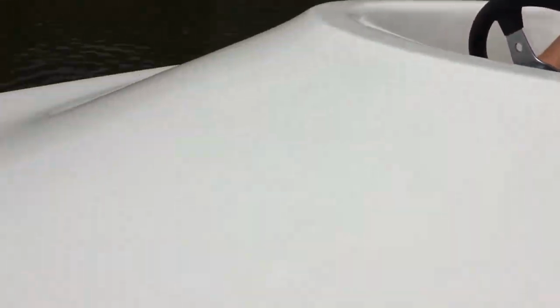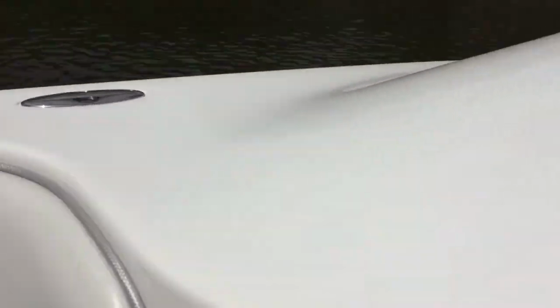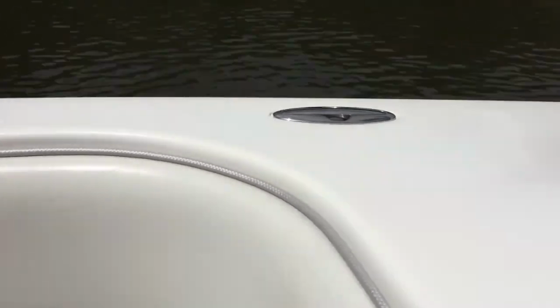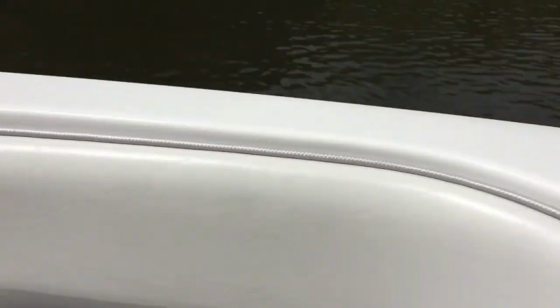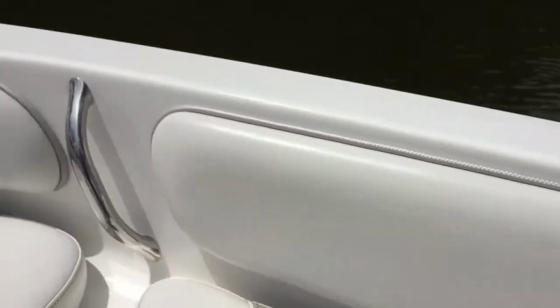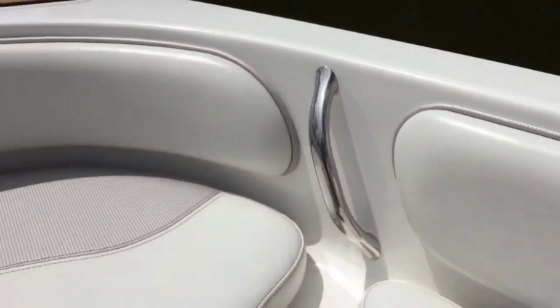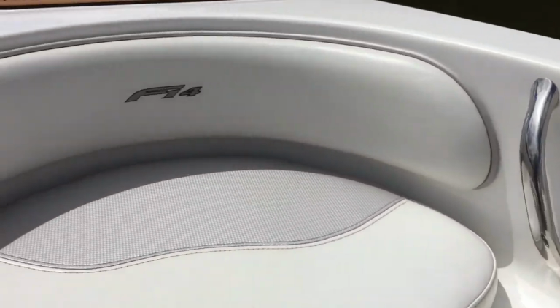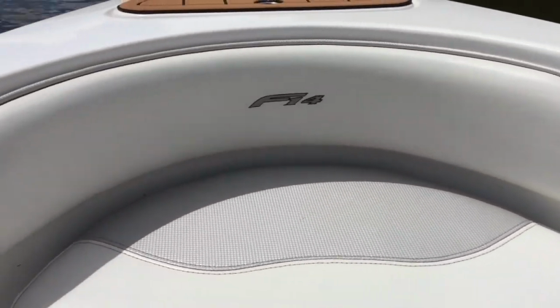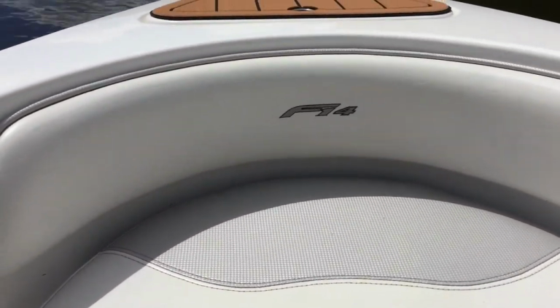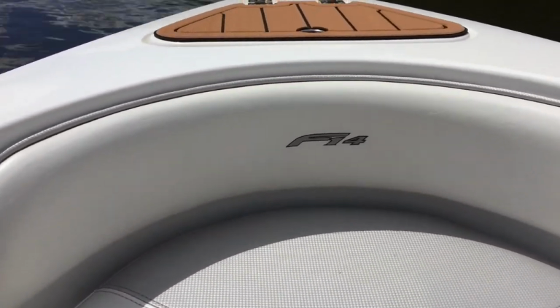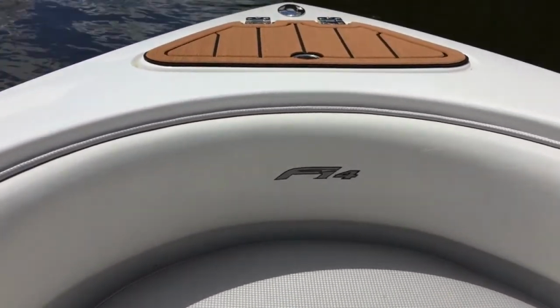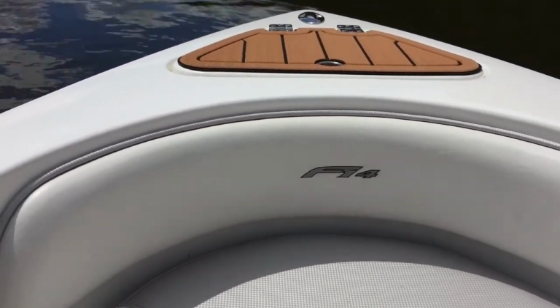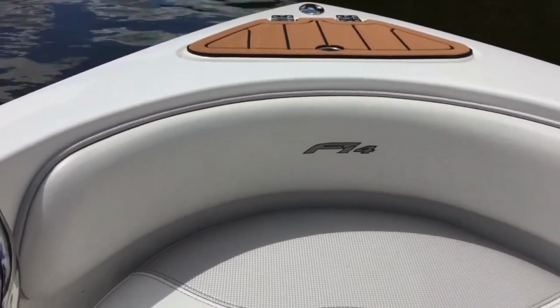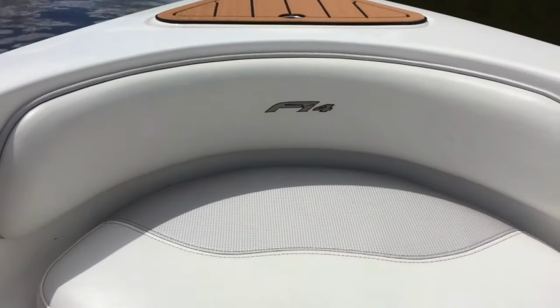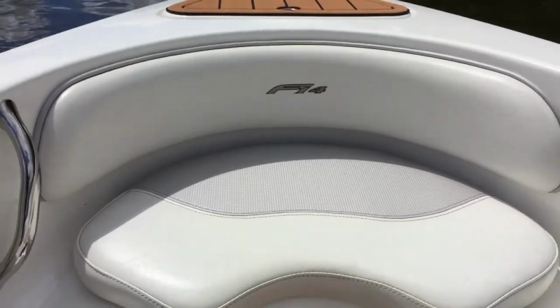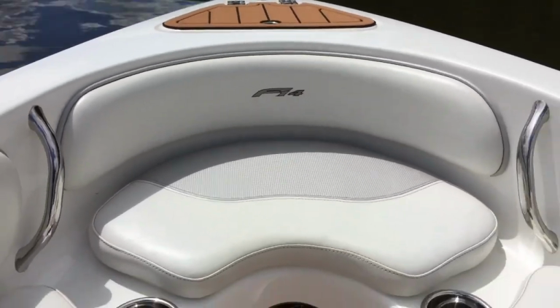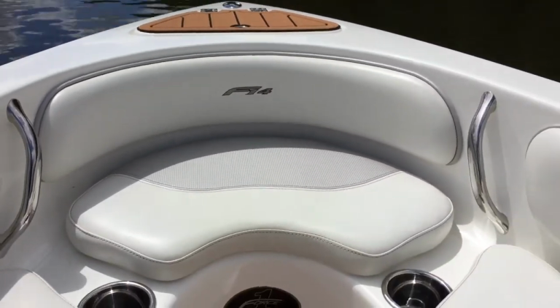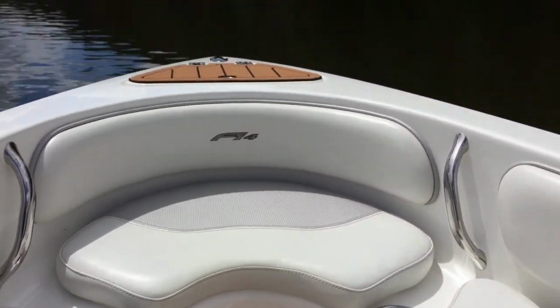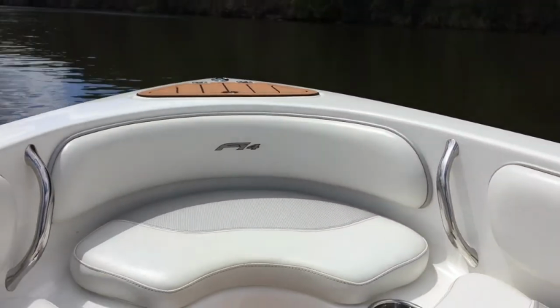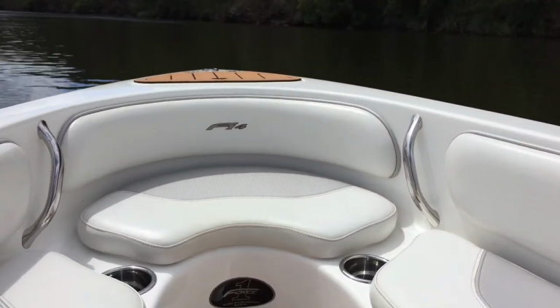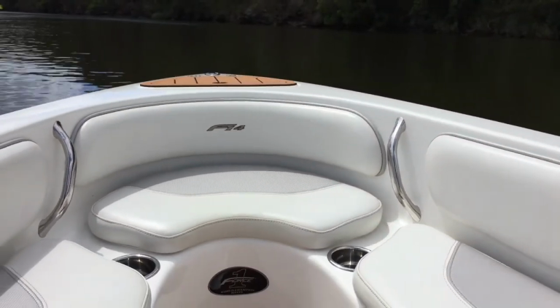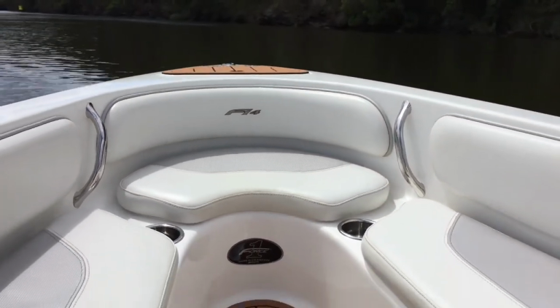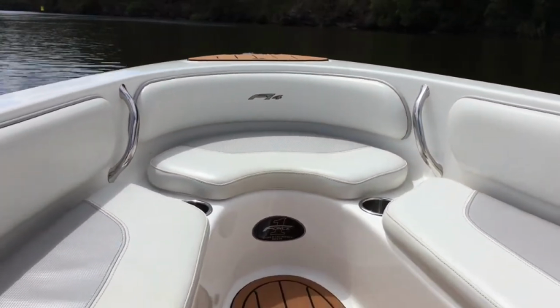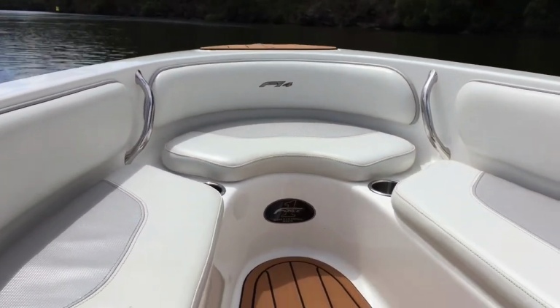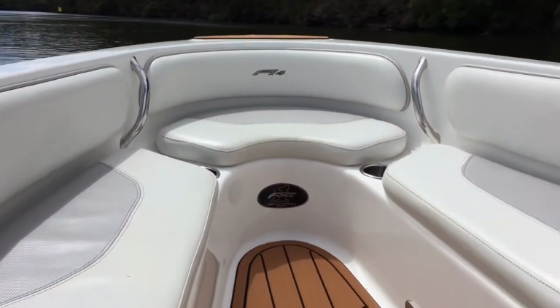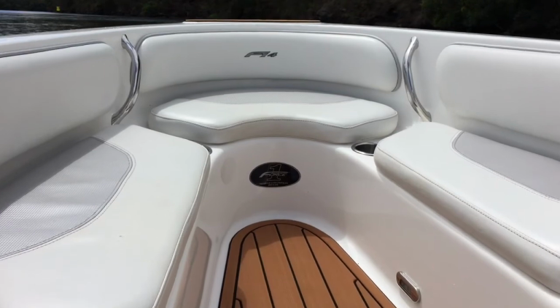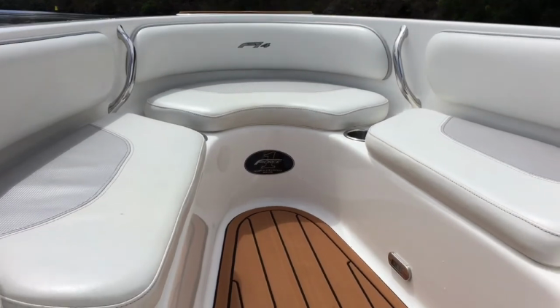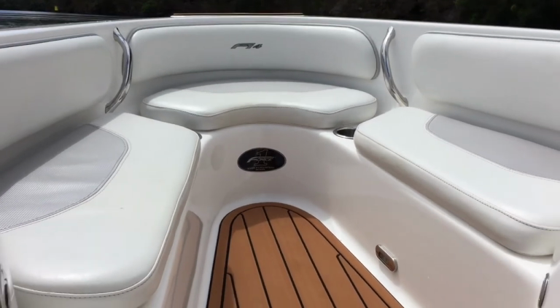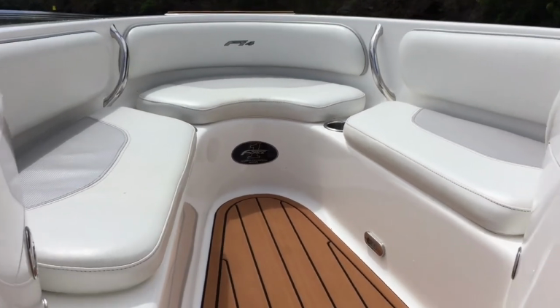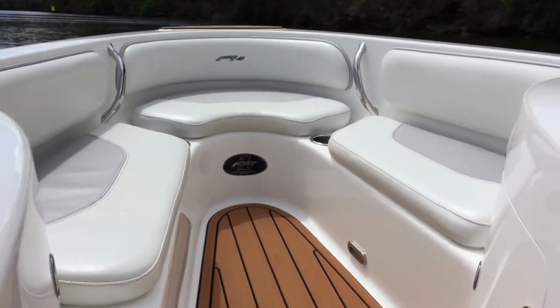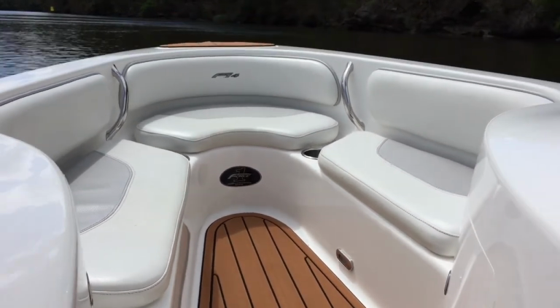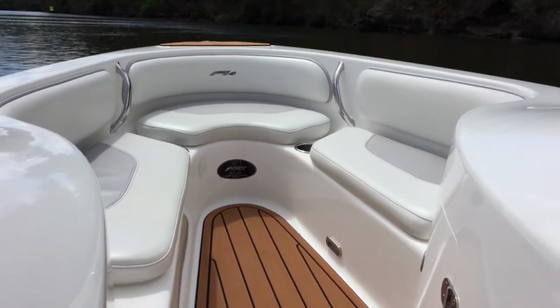Stainless steel drink cup holders, storage lockers everywhere, and in this model sporting the teak flooring, which really does give it a nice soft comfortable feel underfoot.